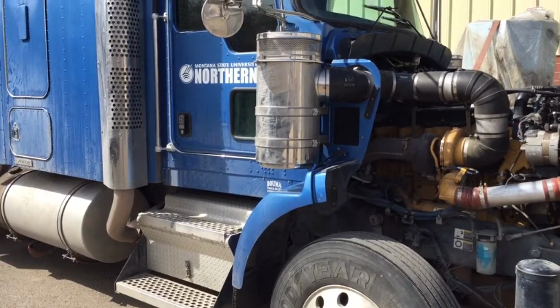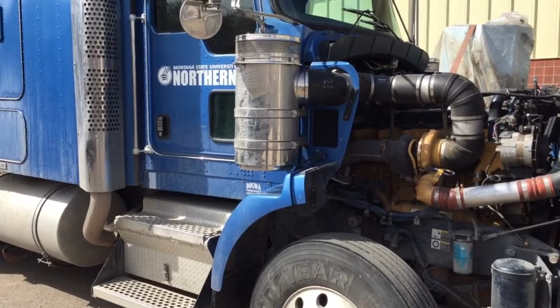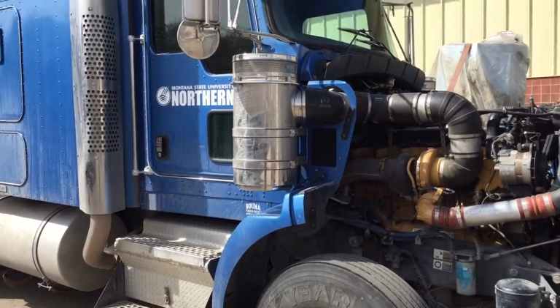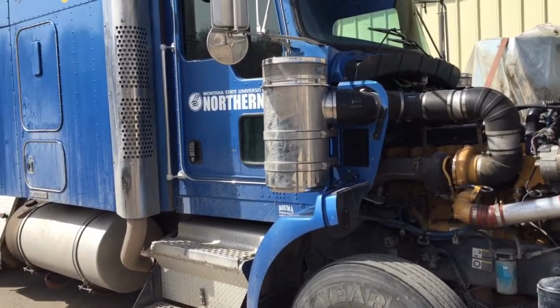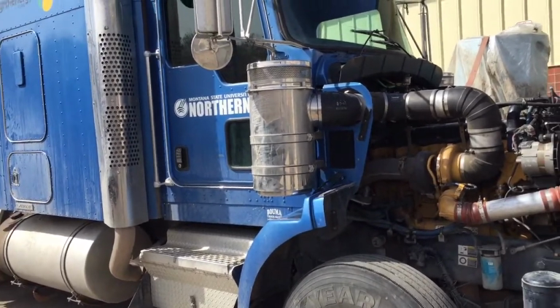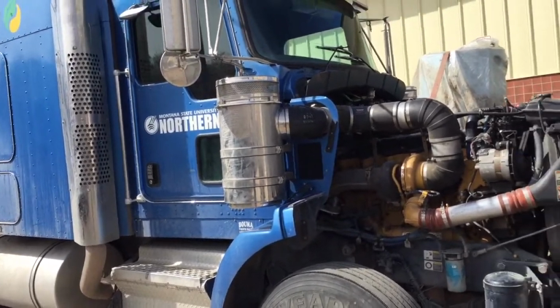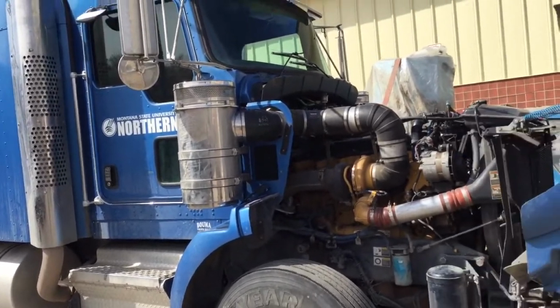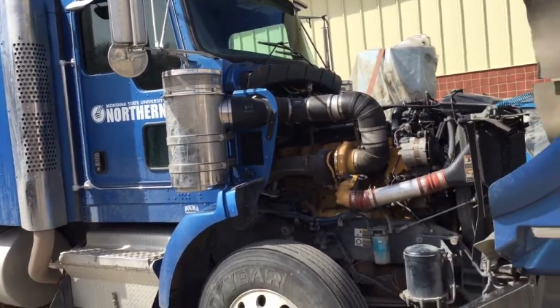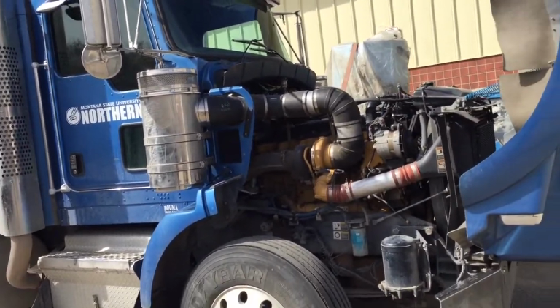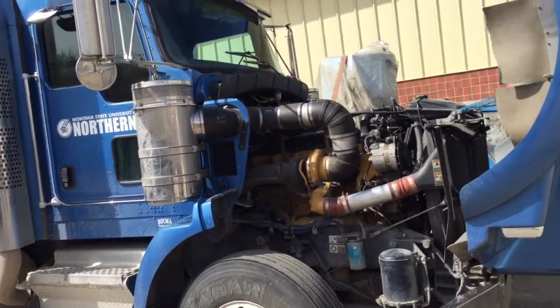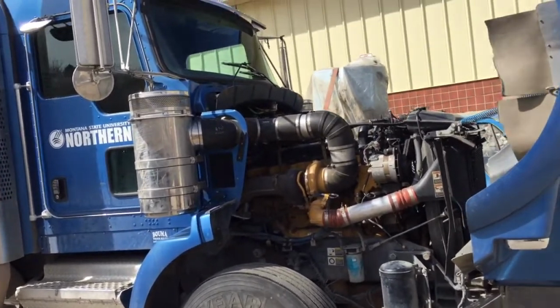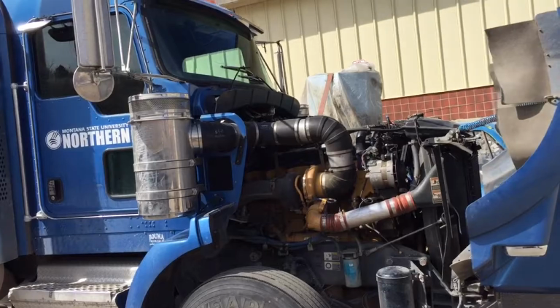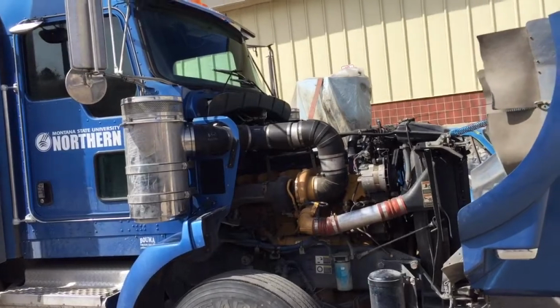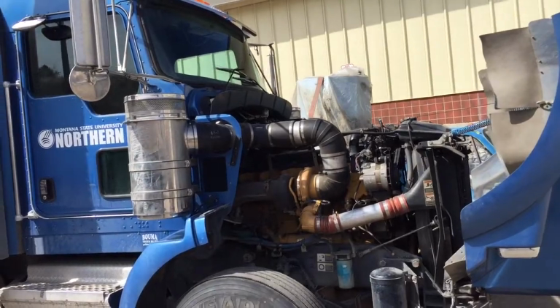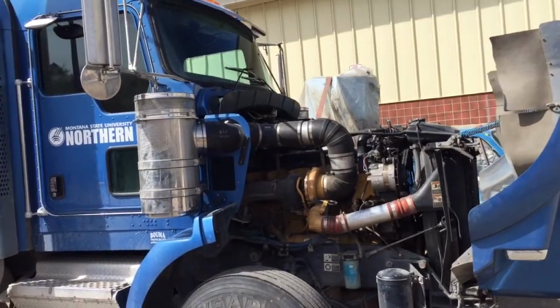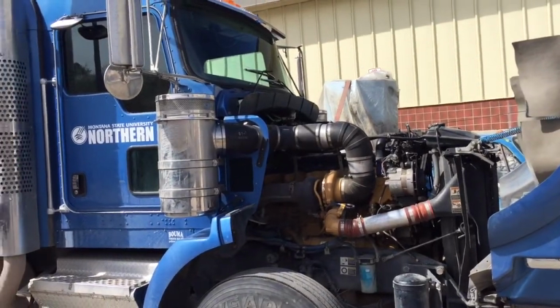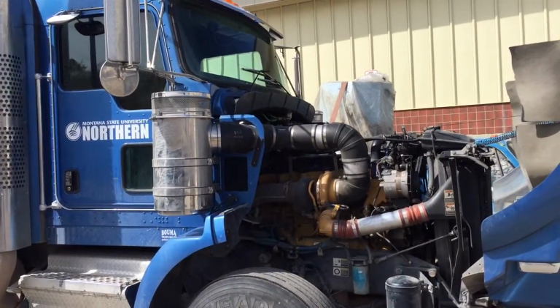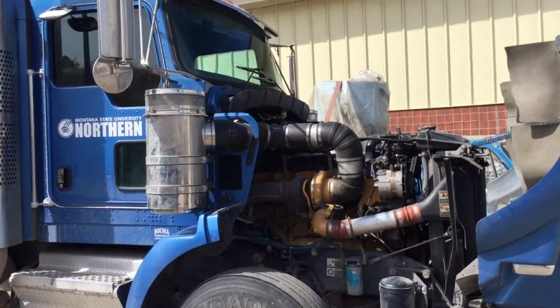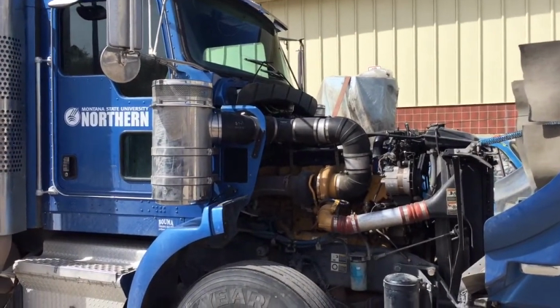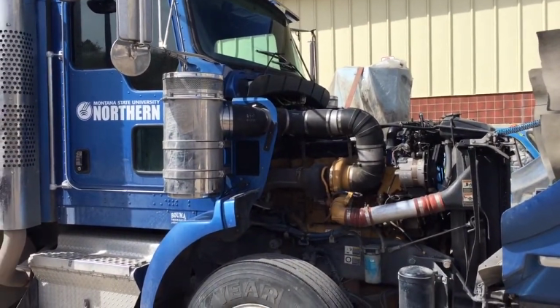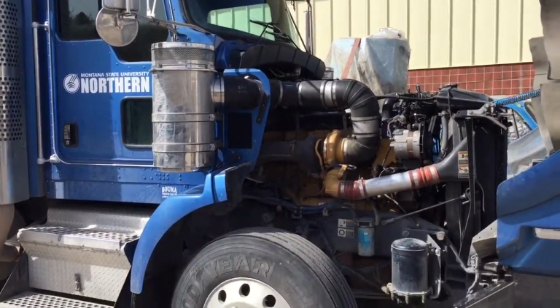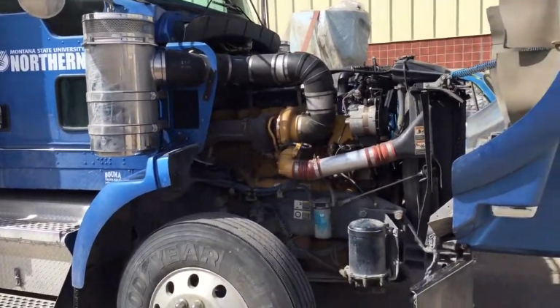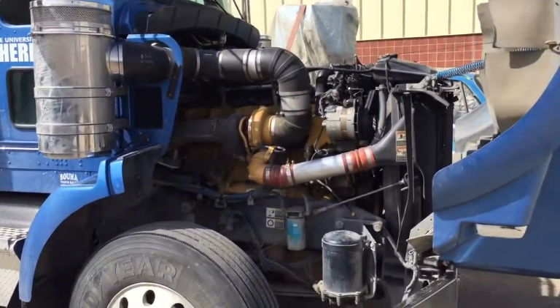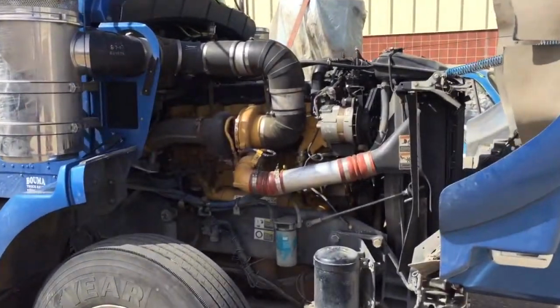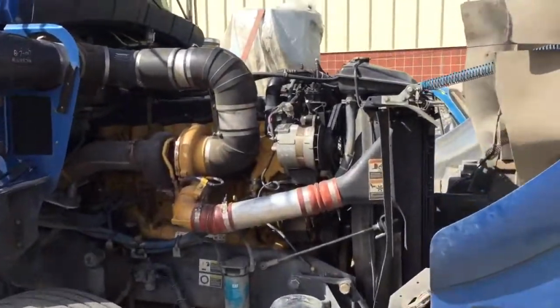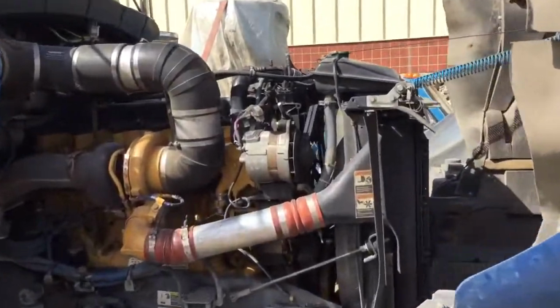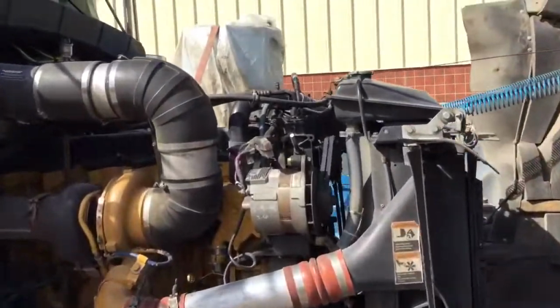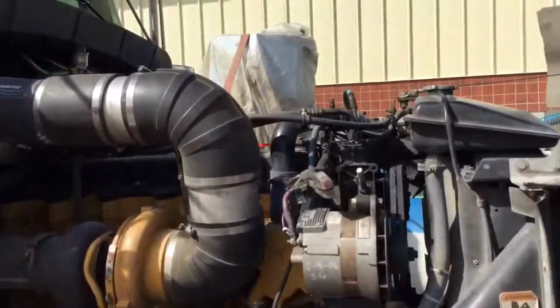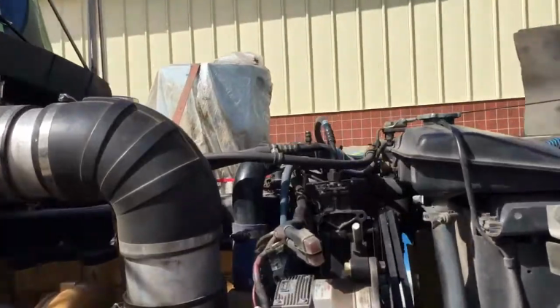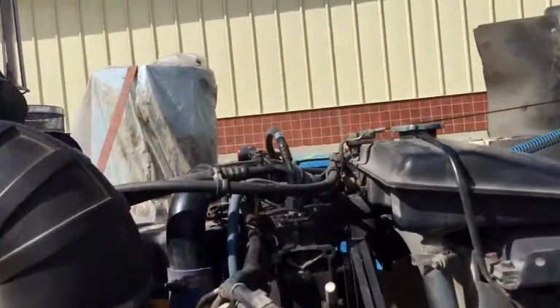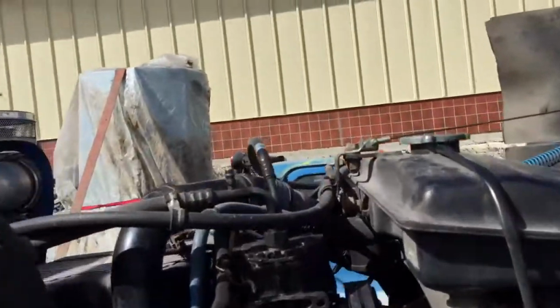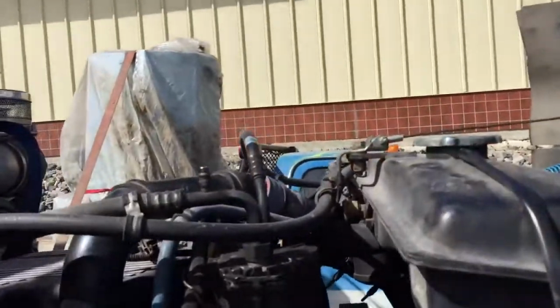This is Professor Kevin Holdsworth. I'm going to perform a visual inspection of the AC system and also identify some parts on this Peterbilt with the C15 Caterpillar motor.